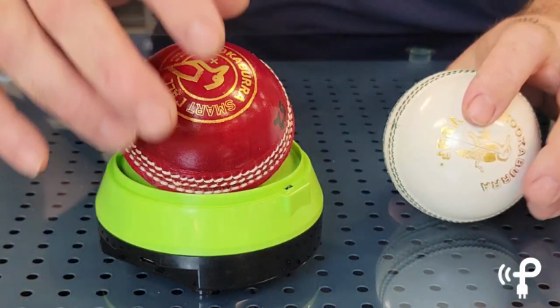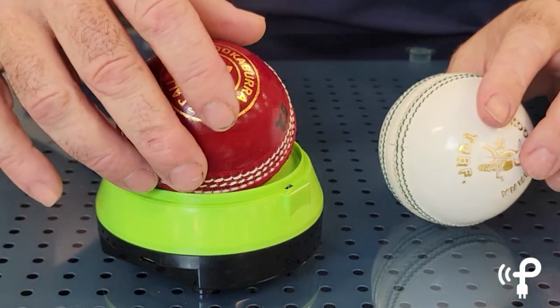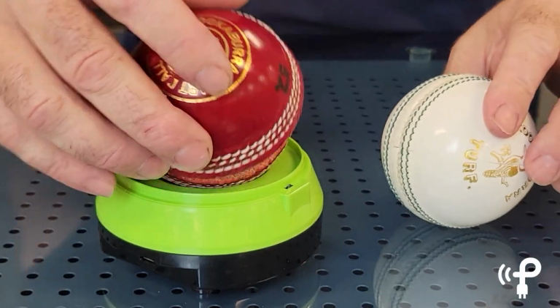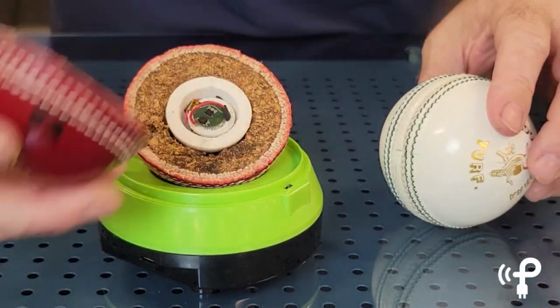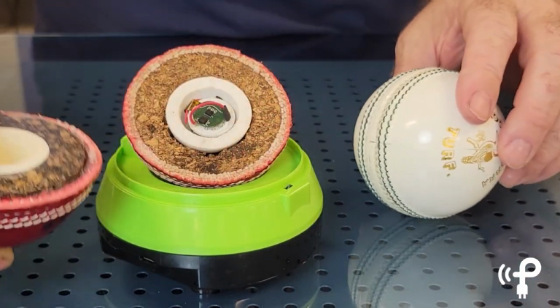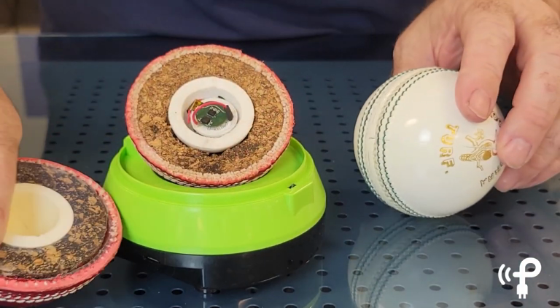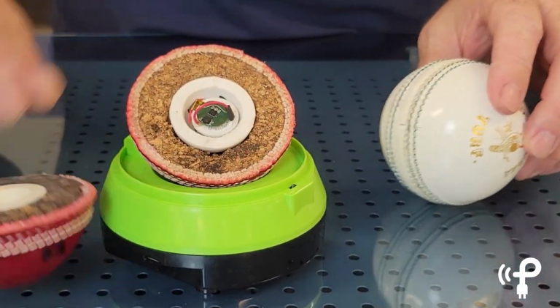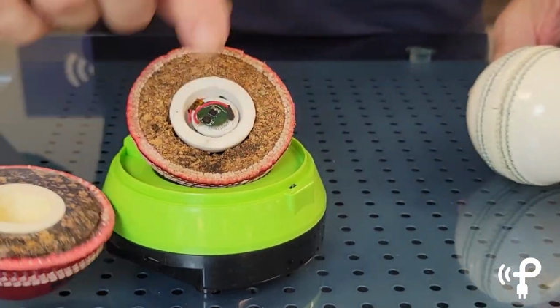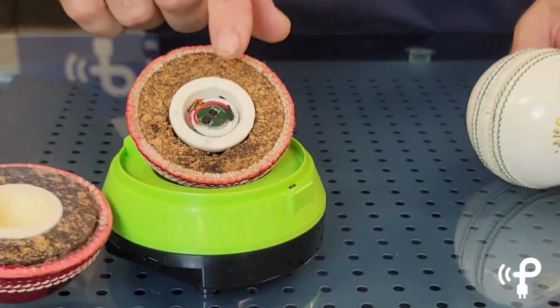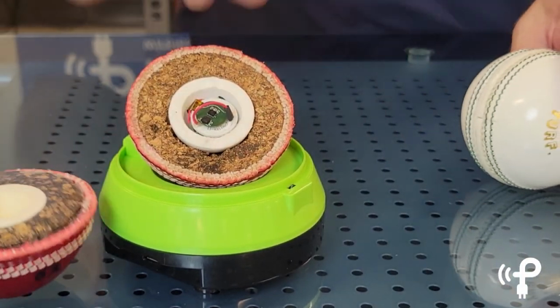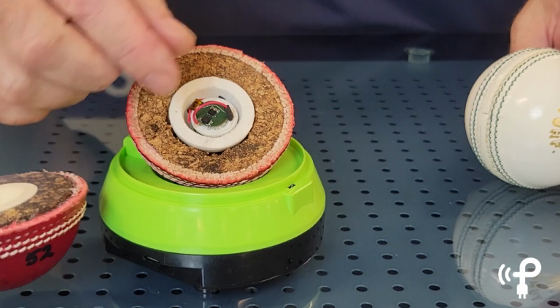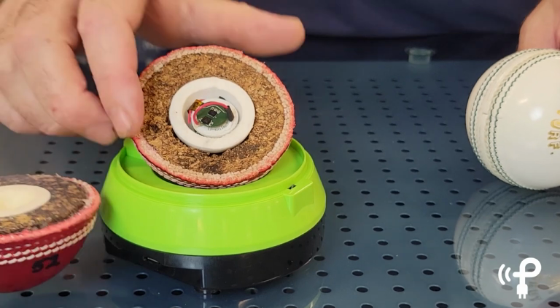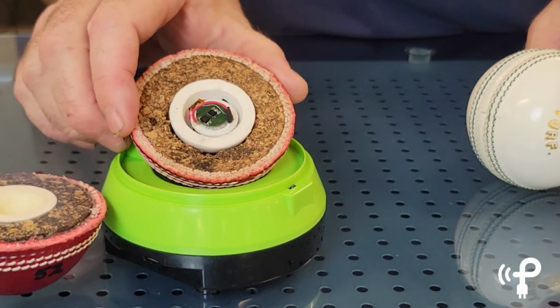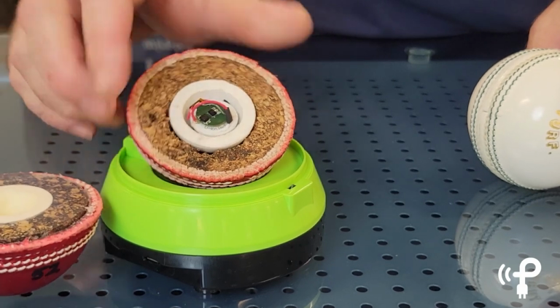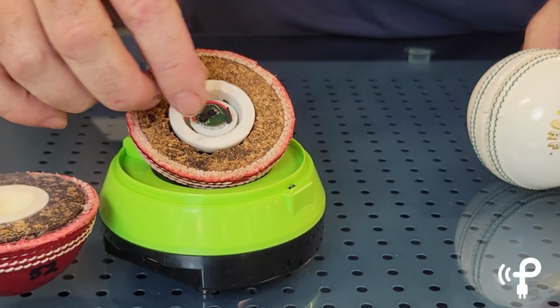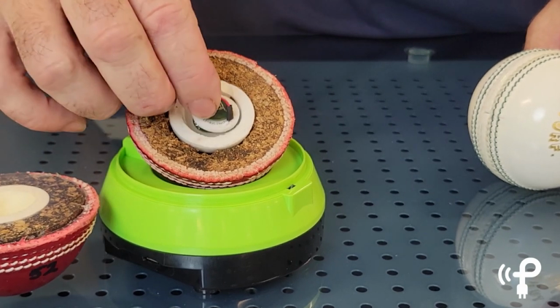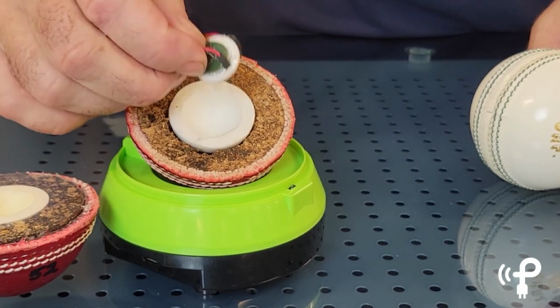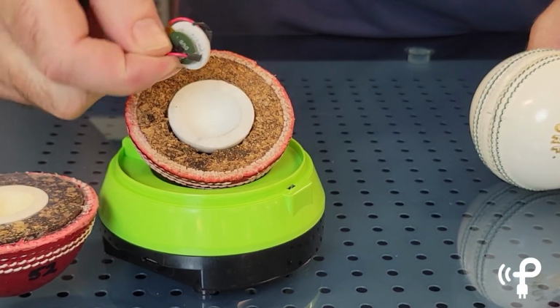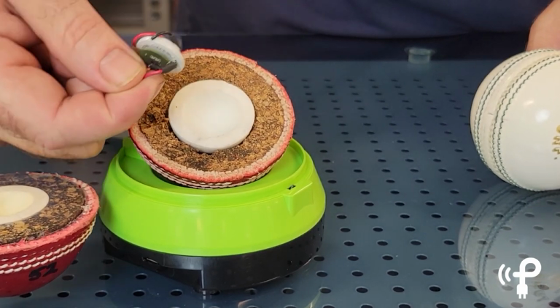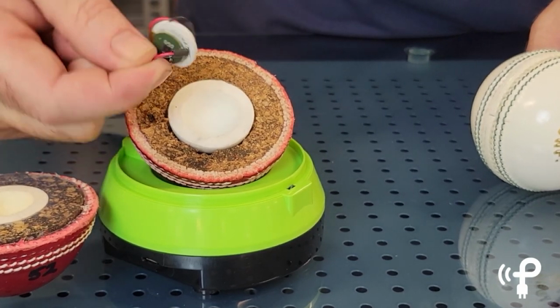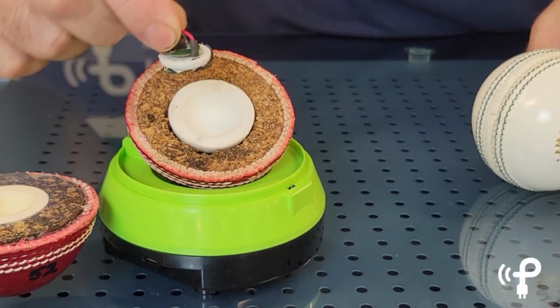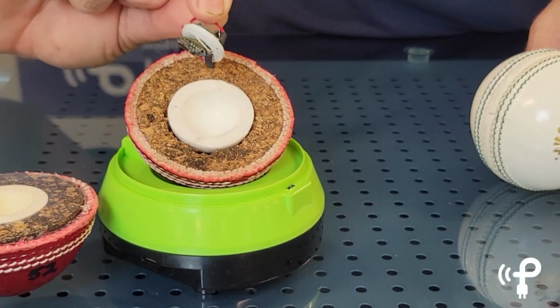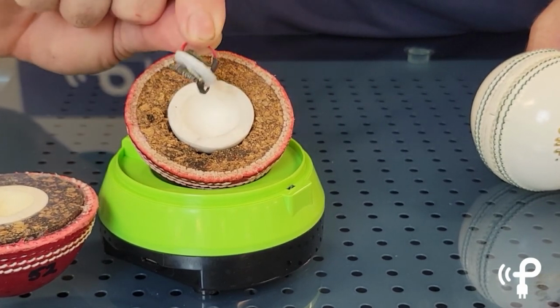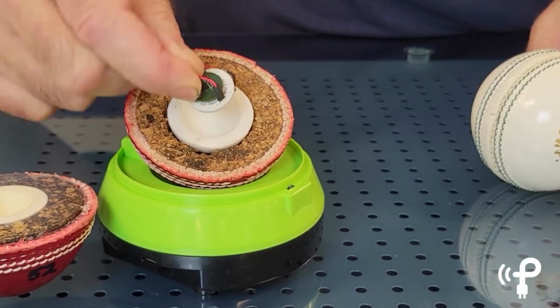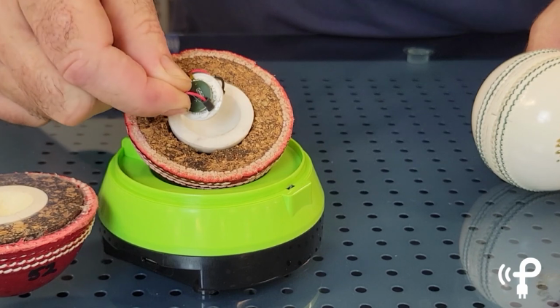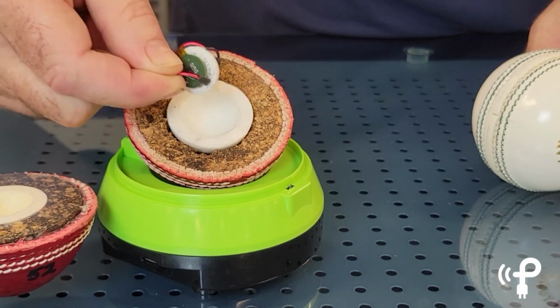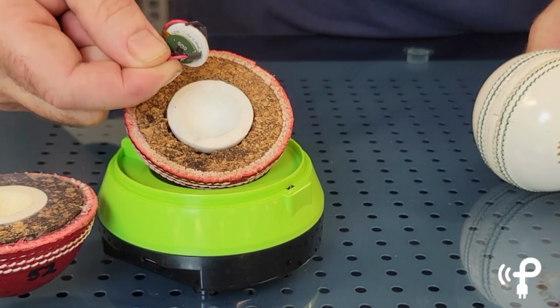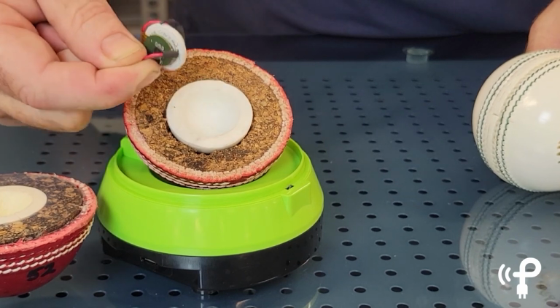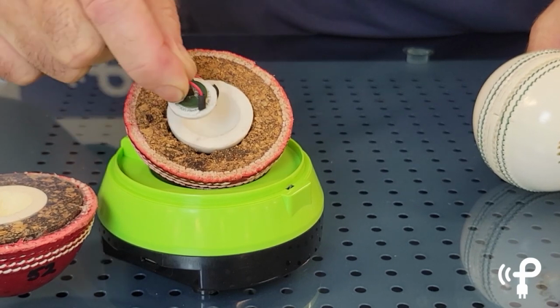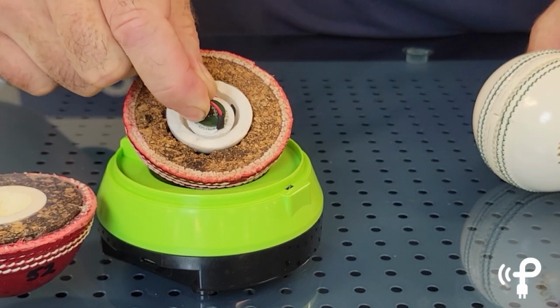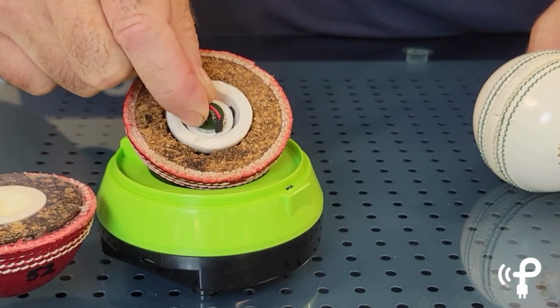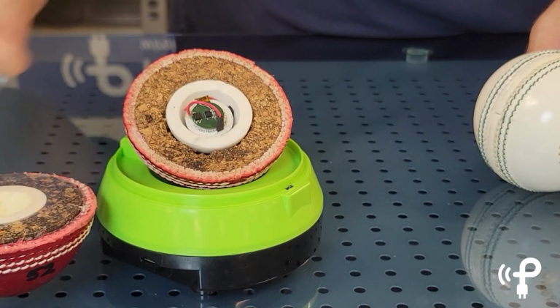However, on the inside there's so much great technology: accelerometer, speedometer, Bluetooth radio, PowerCaster, power harvester chips. It's got a little brain and a tiny rechargeable battery.